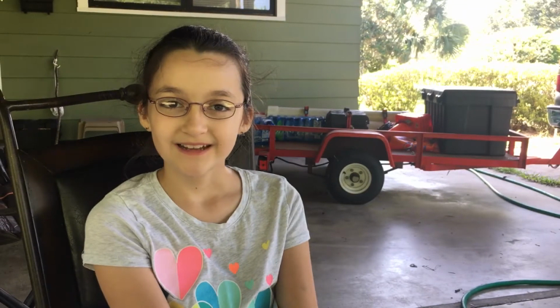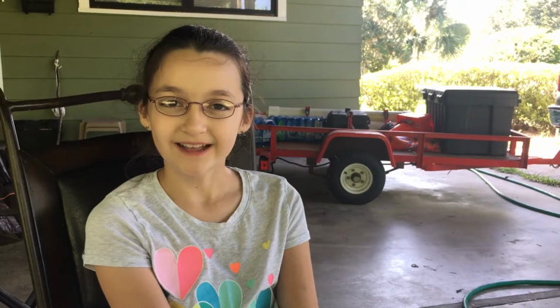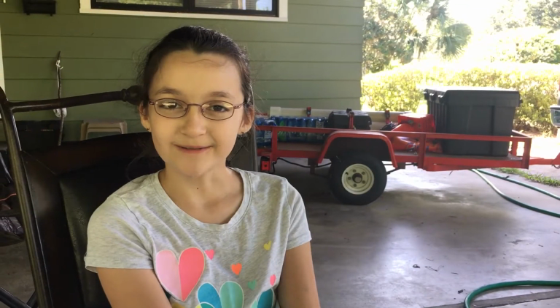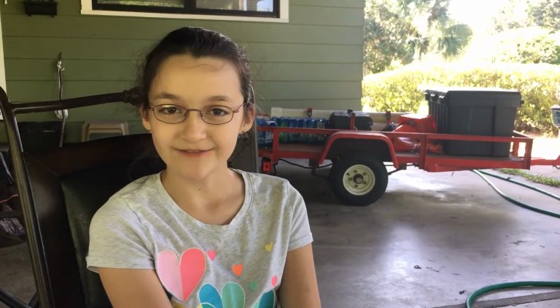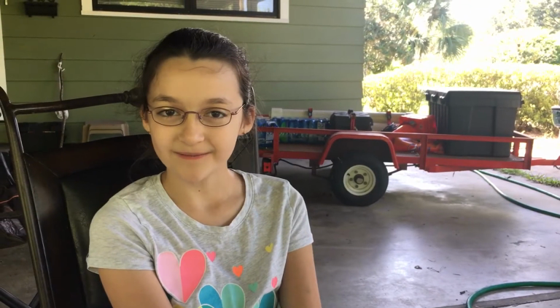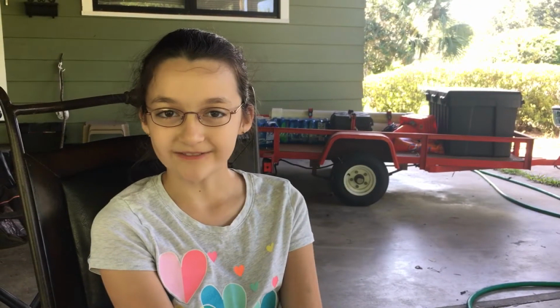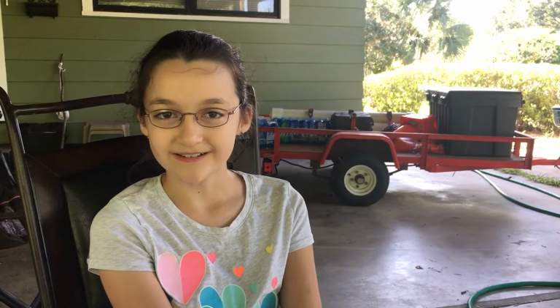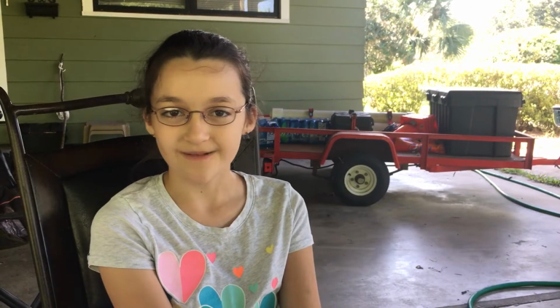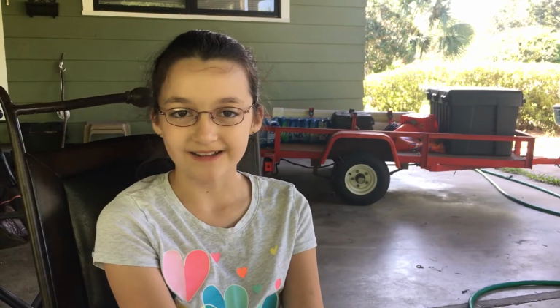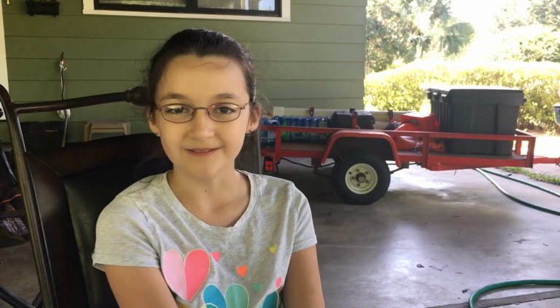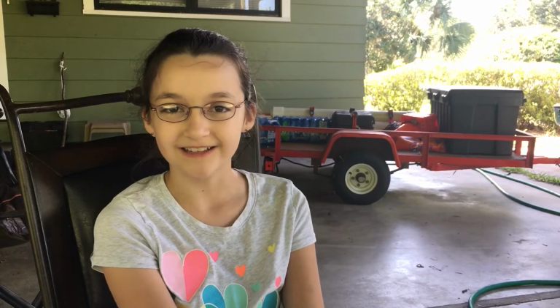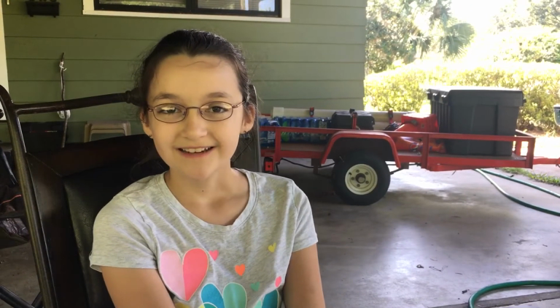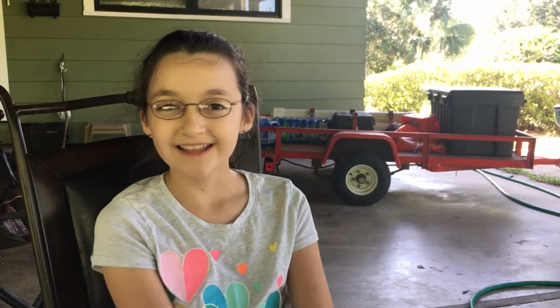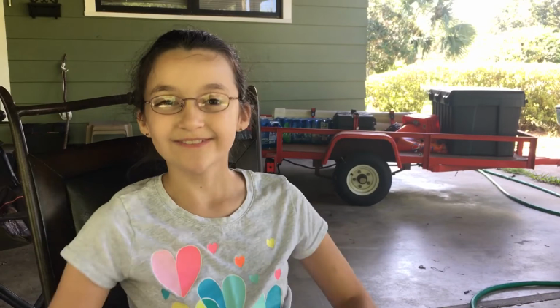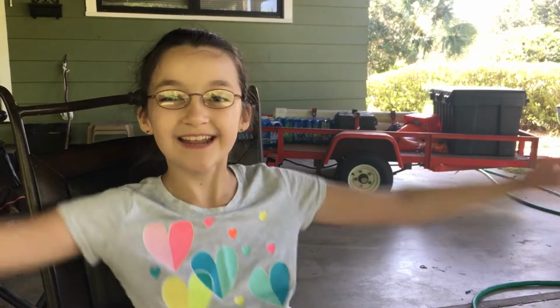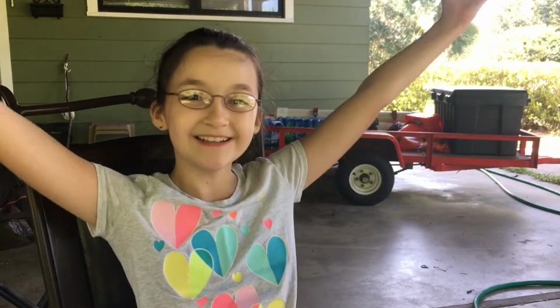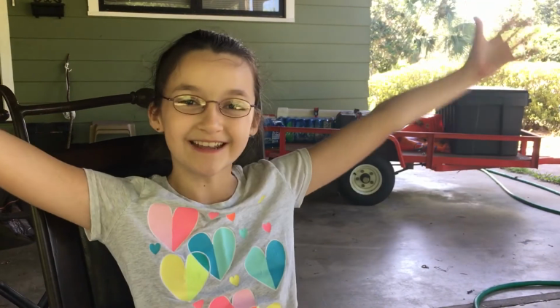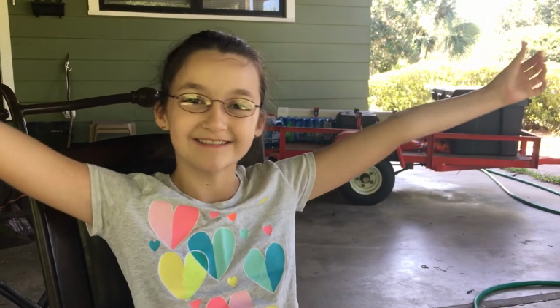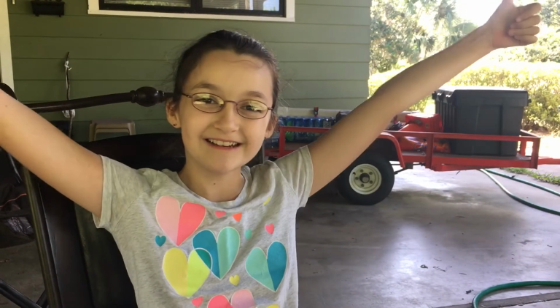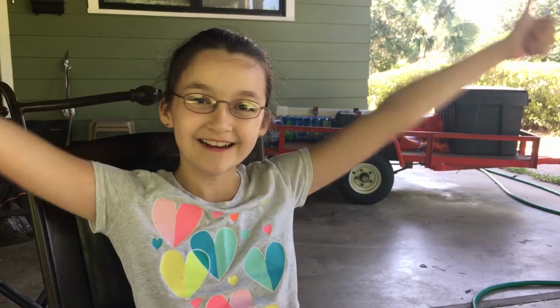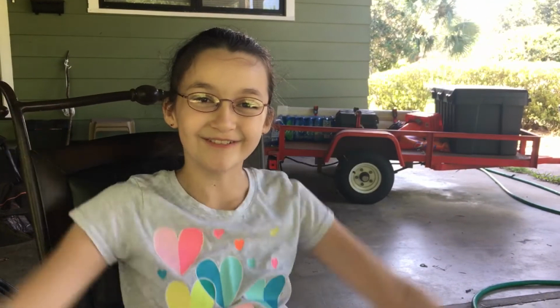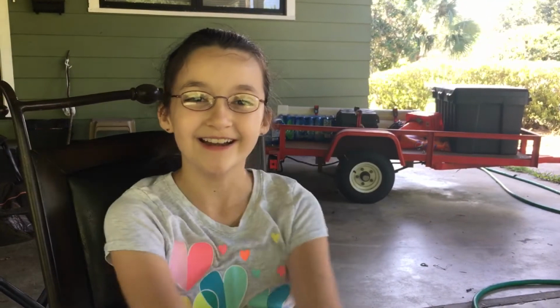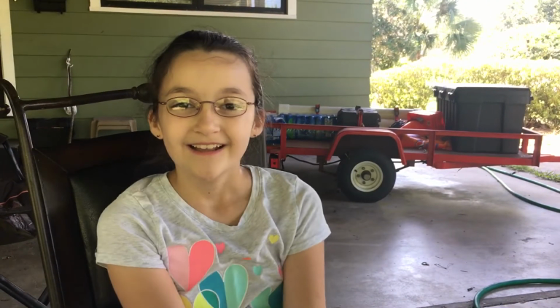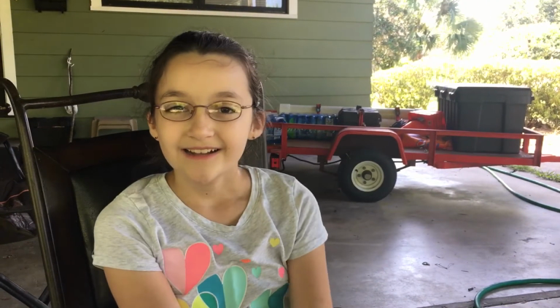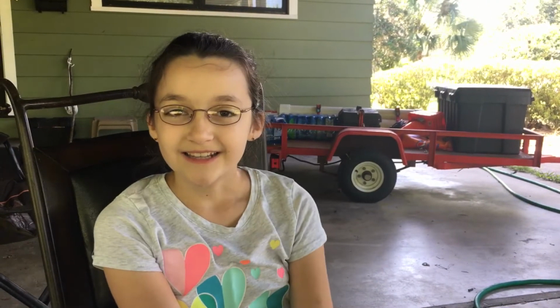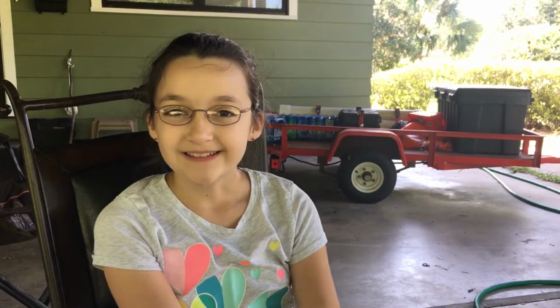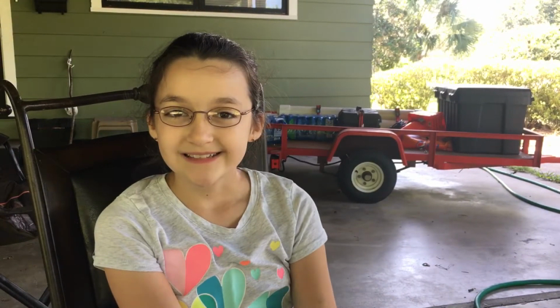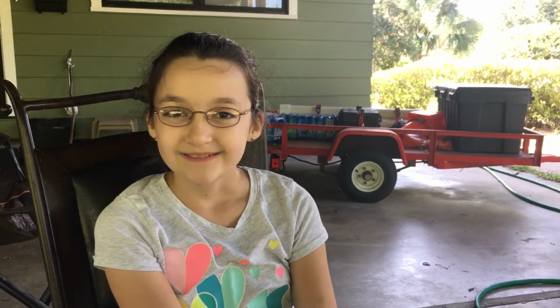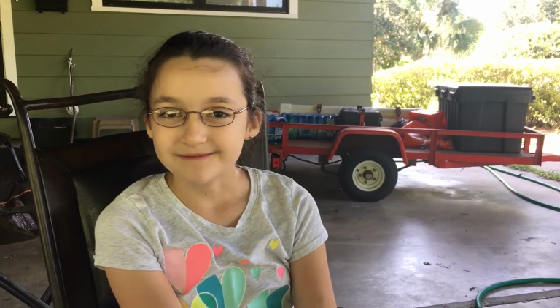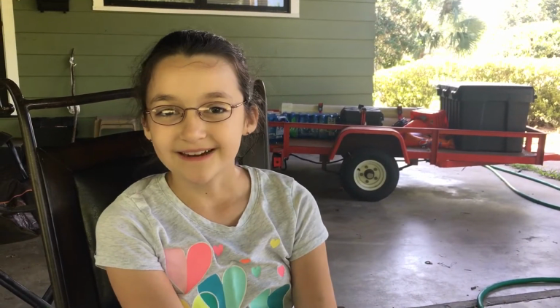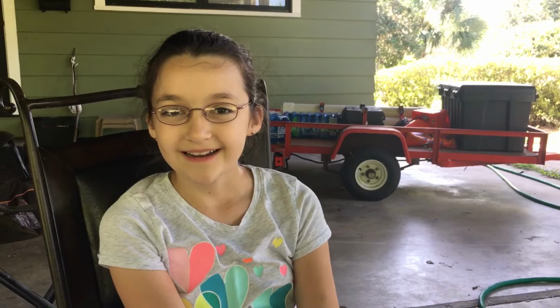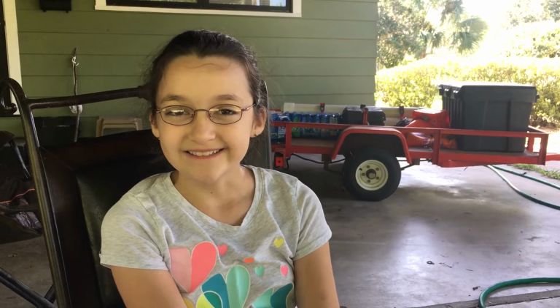Hi, I'm Hope, KM4IPF, and welcome to hamradio.world. Today is the first day of Field Day, so good luck to everyone on their results, which will be starting kind of soon.